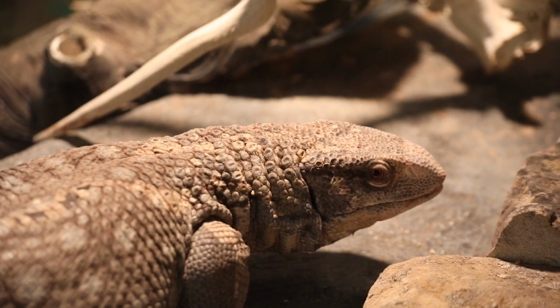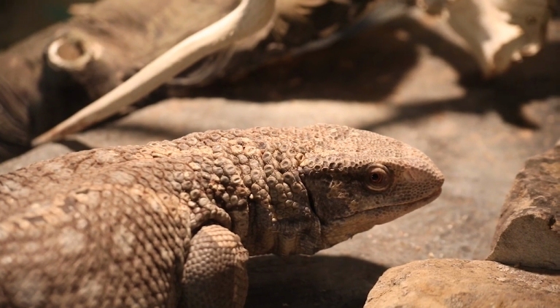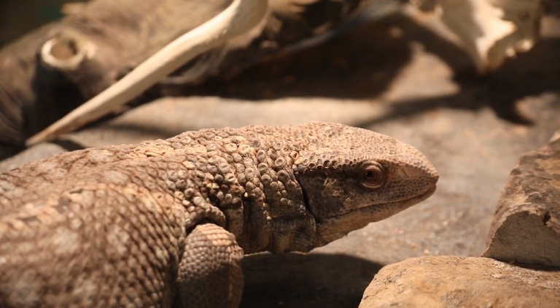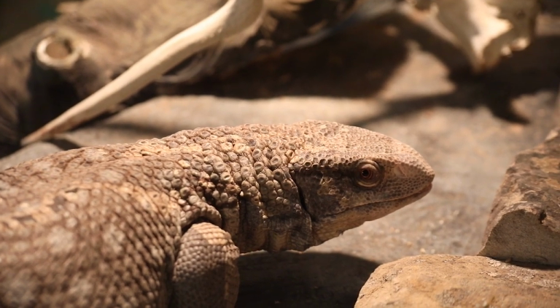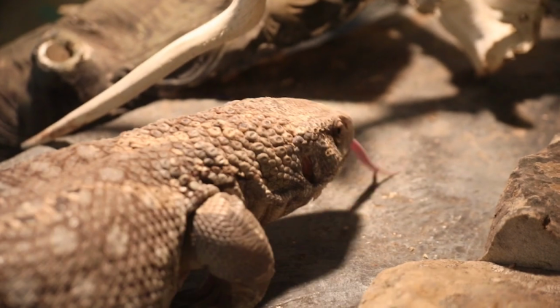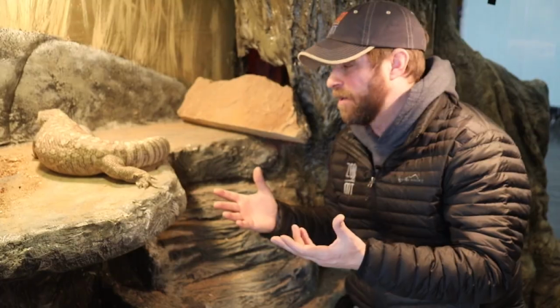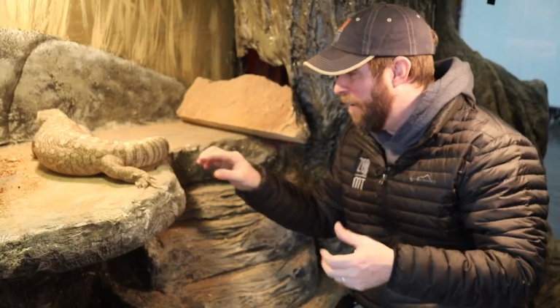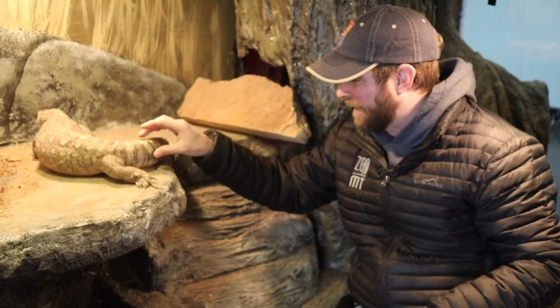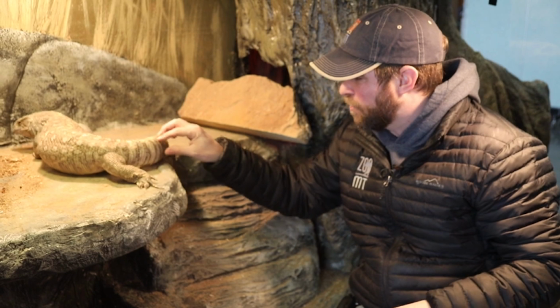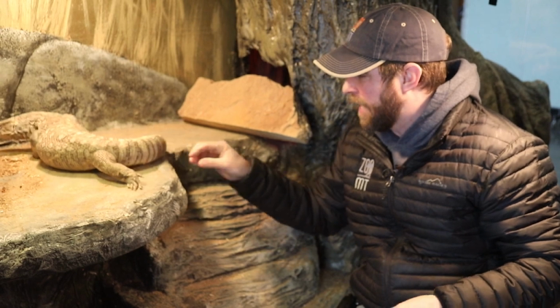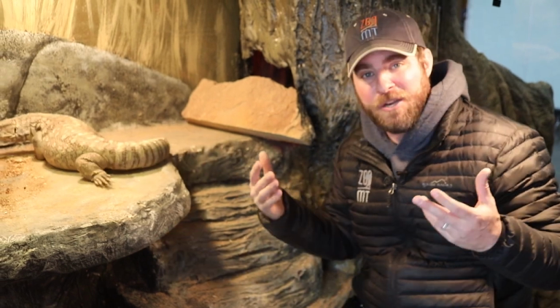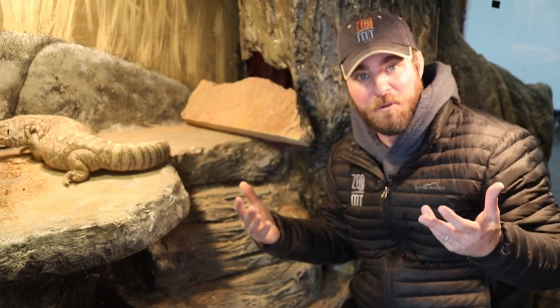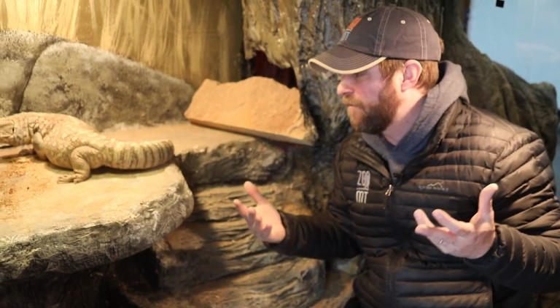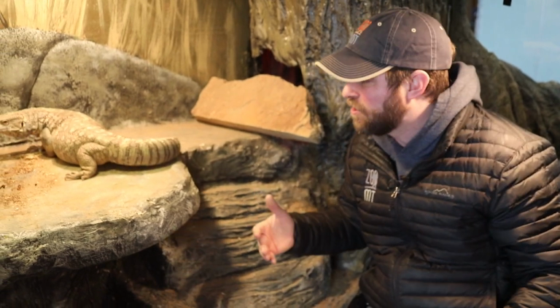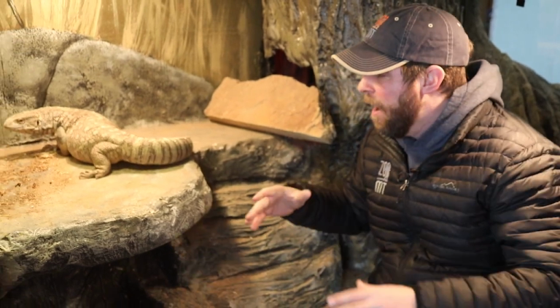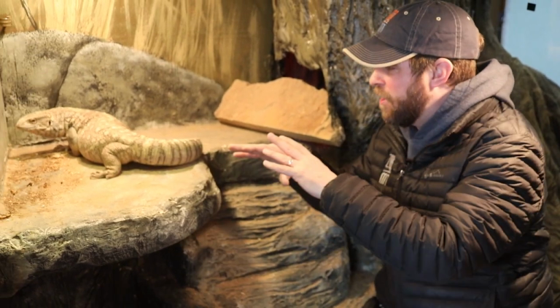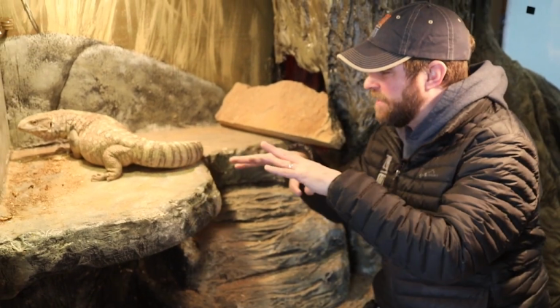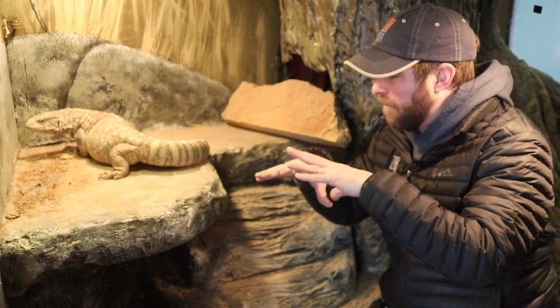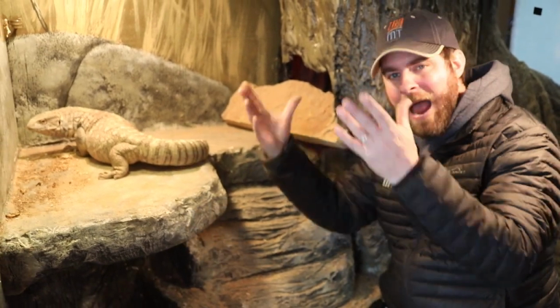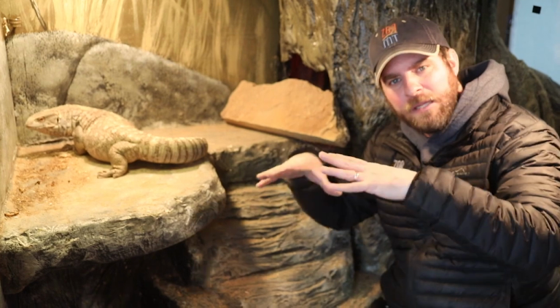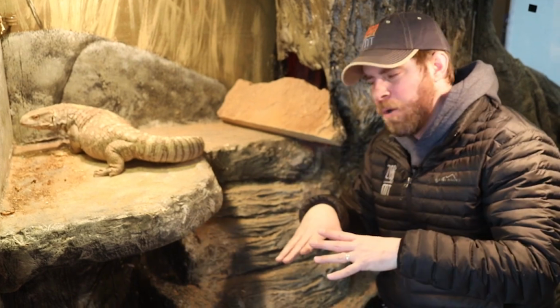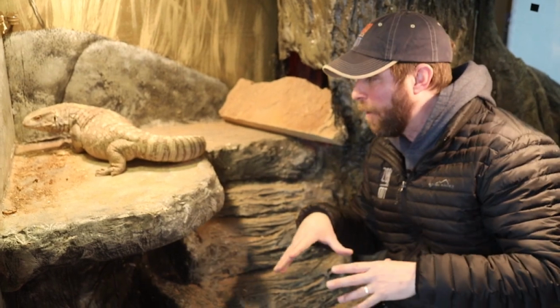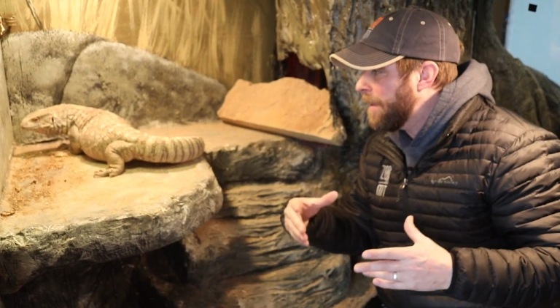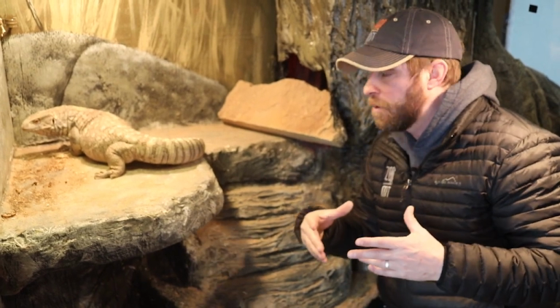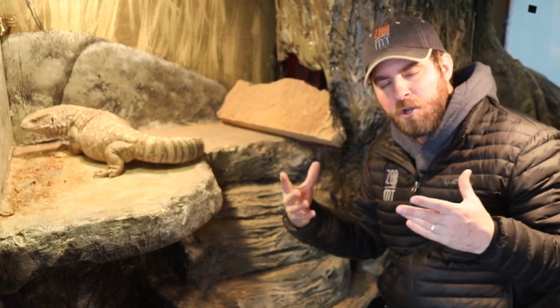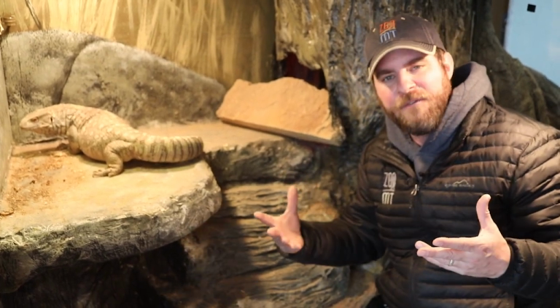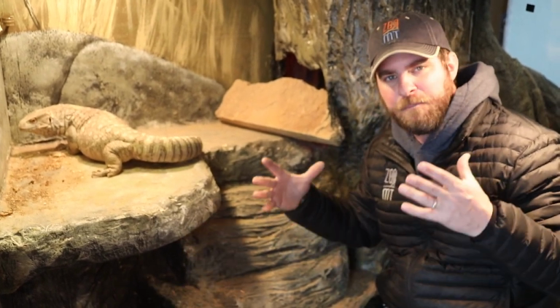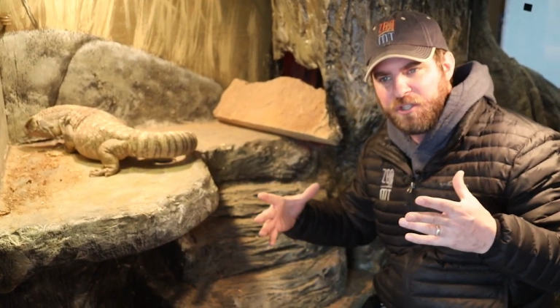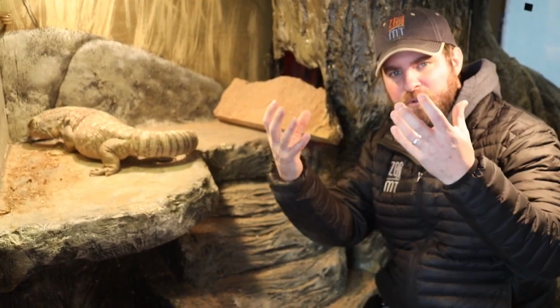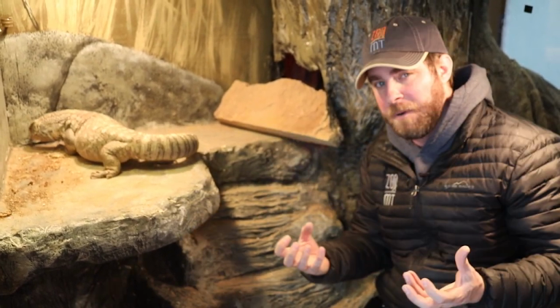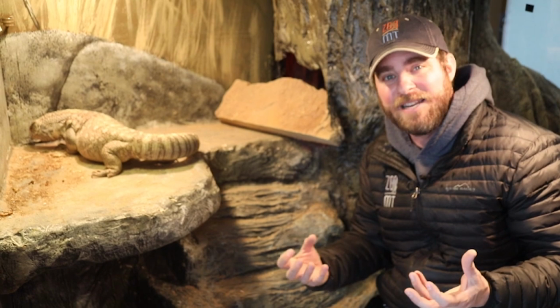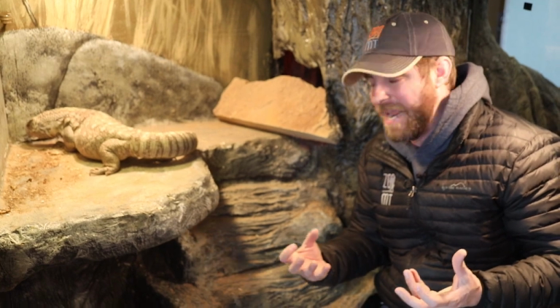Obviously these are pretty good sized animals. He's got that big strong tail that he can use as a weapon if he needs to. You're going to notice that he's kind of round and a little low to the ground, and that's a good way for these big lizards to absorb as much heat as they can.